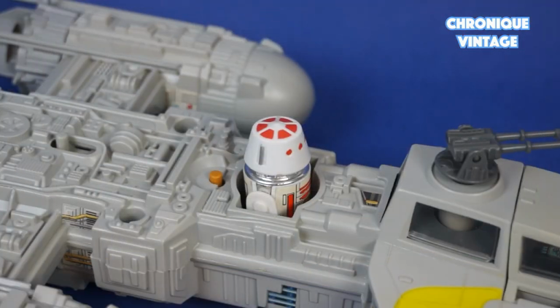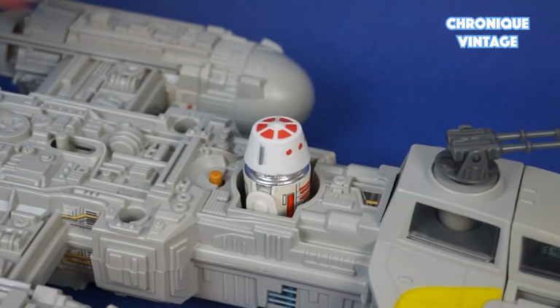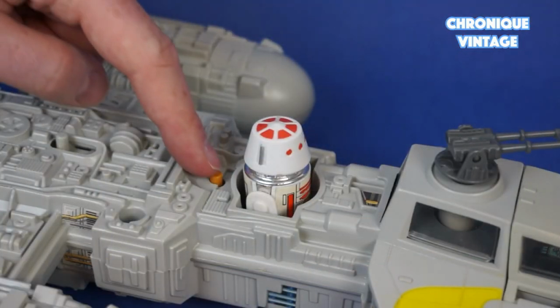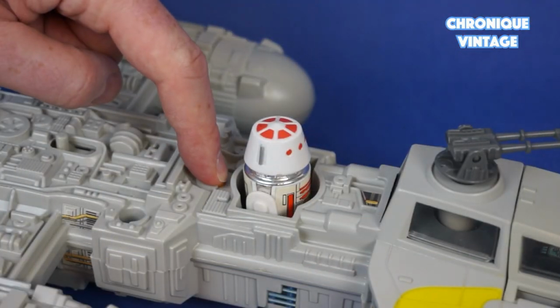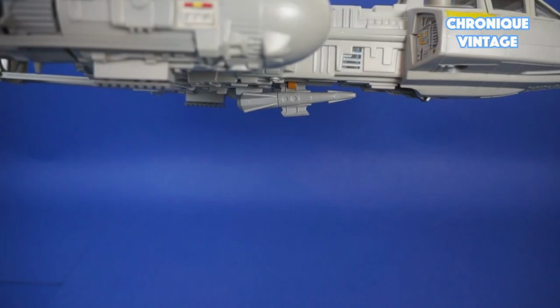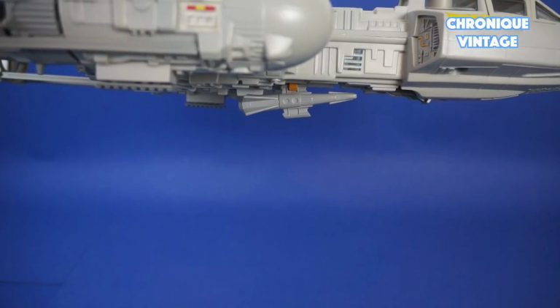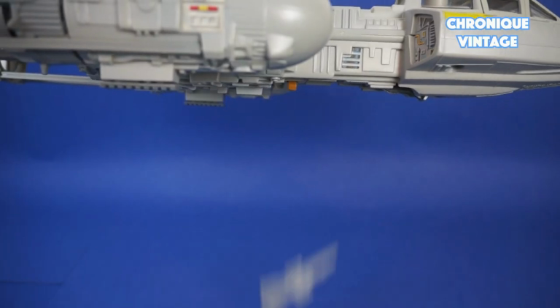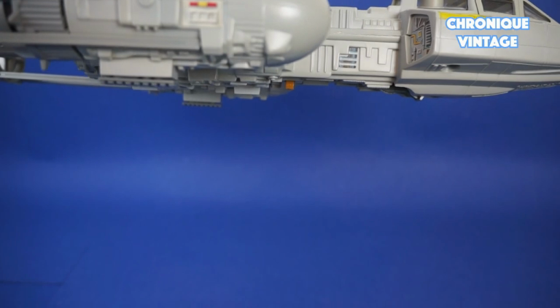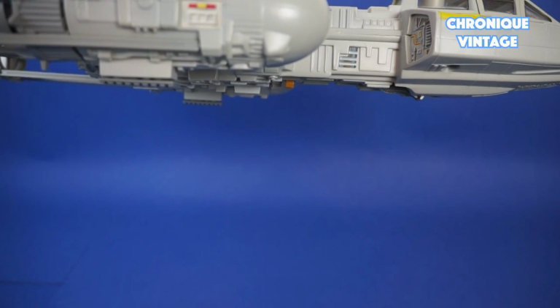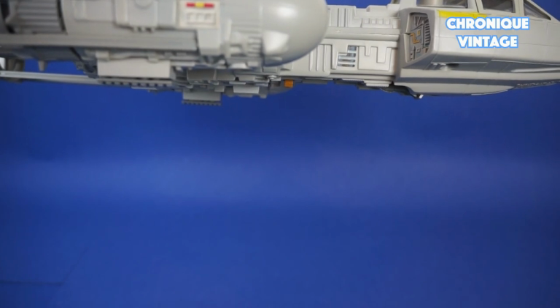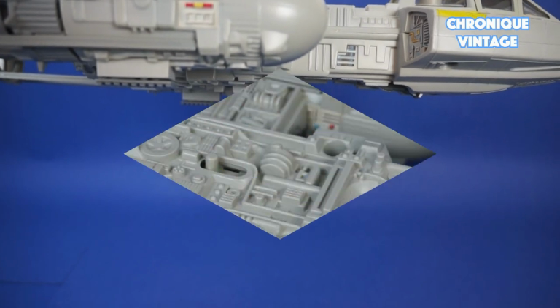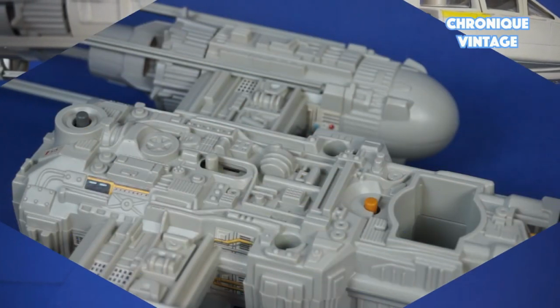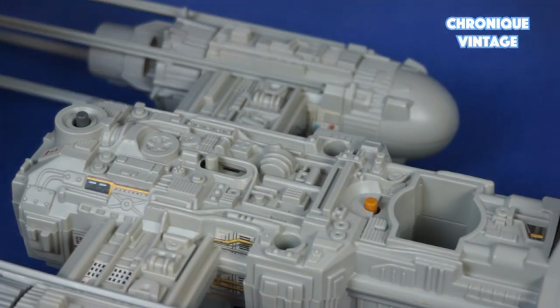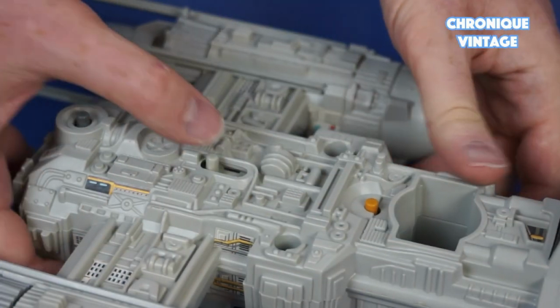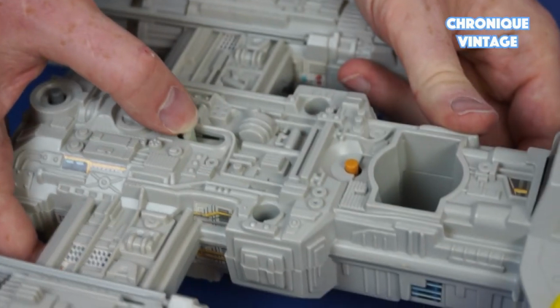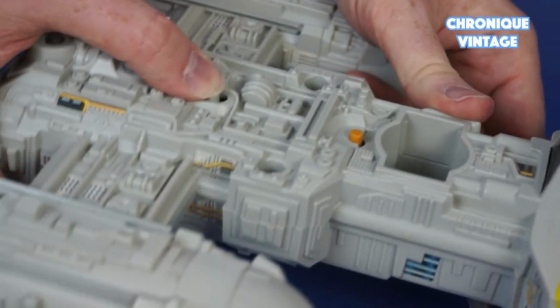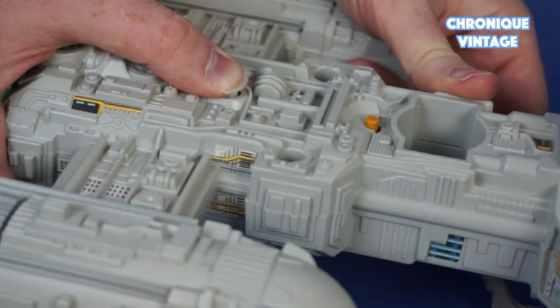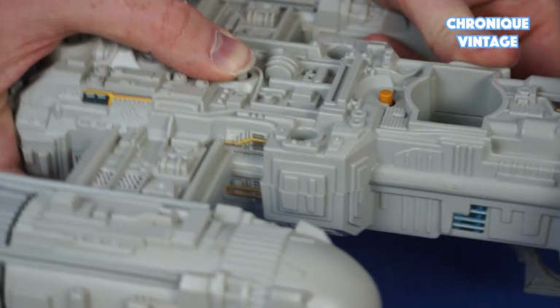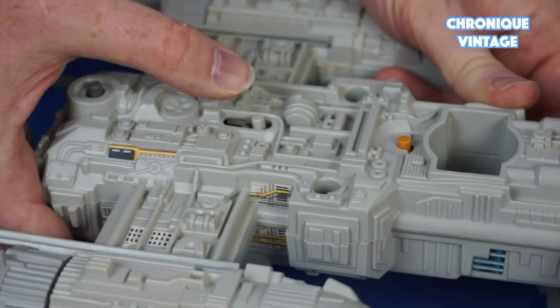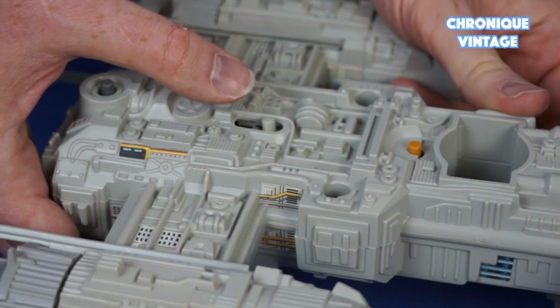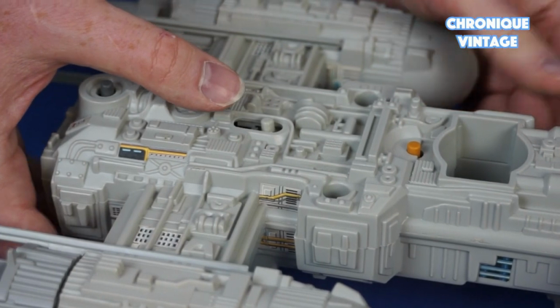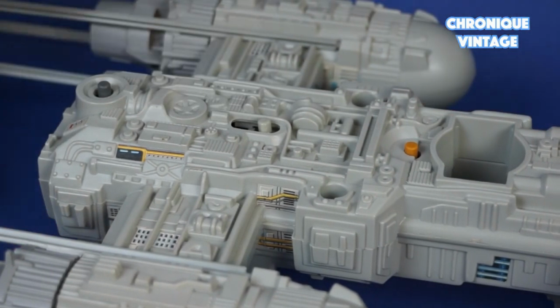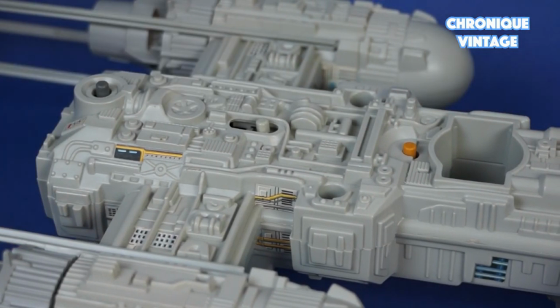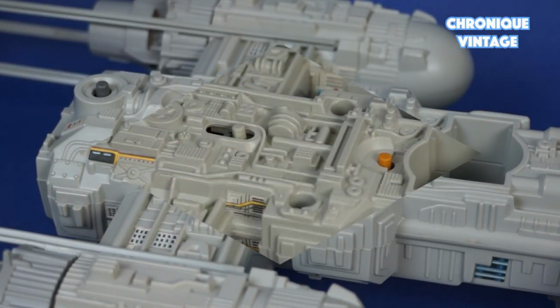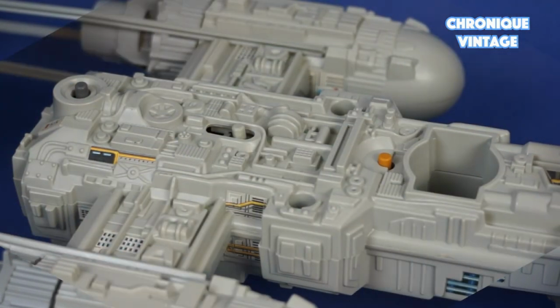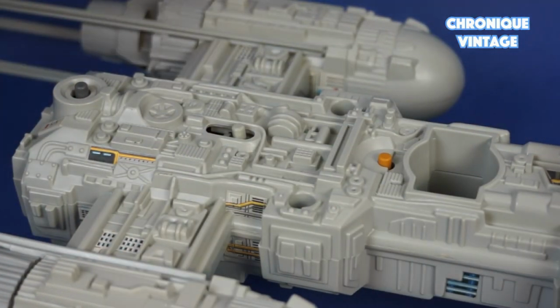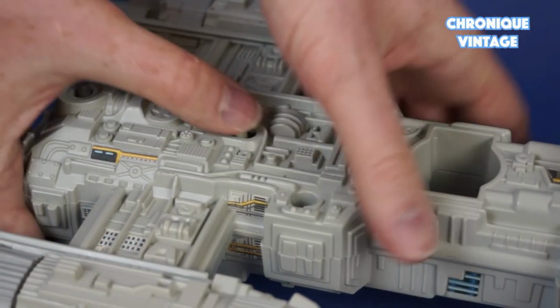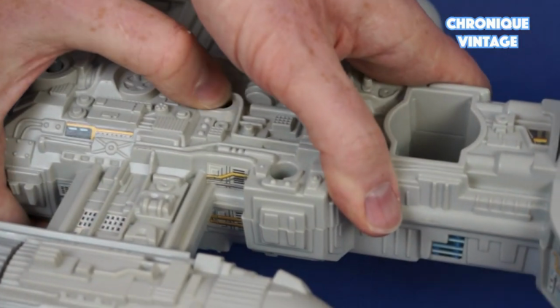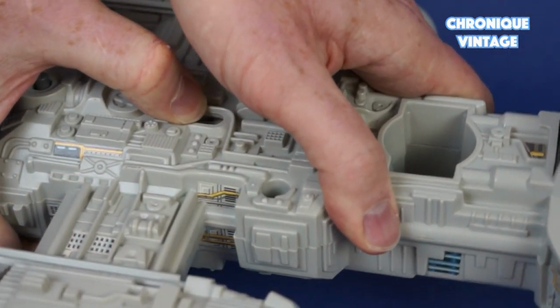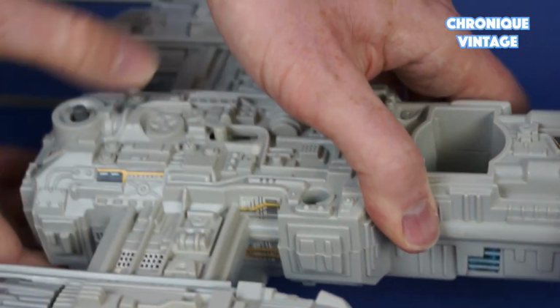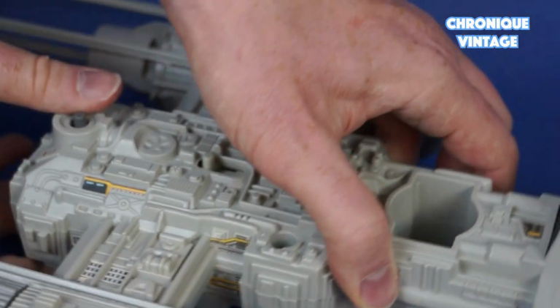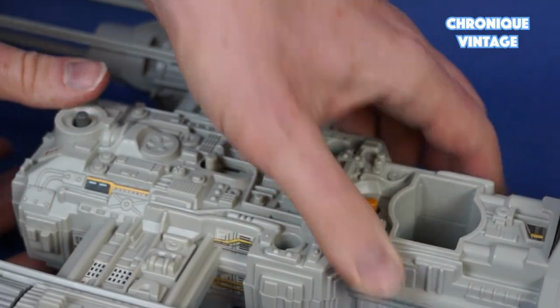Press the orange button to release the Y-Wing bomb. Press the light grey button down and forward to lower and lock the landing gear, and push the light grey button backward to retract the landing gear.